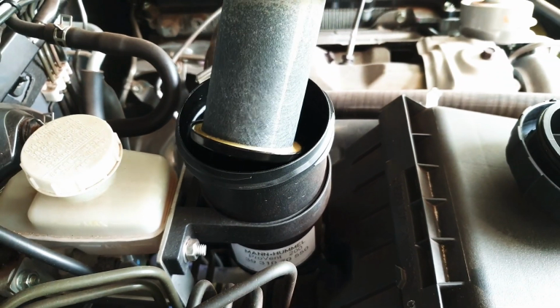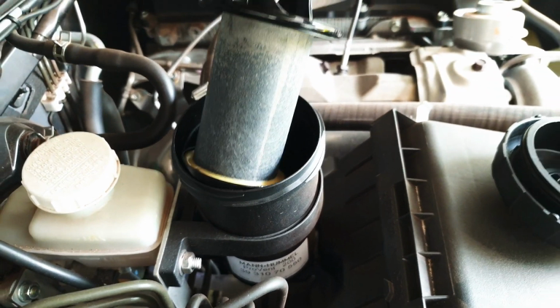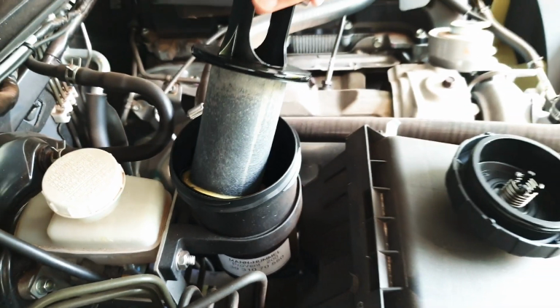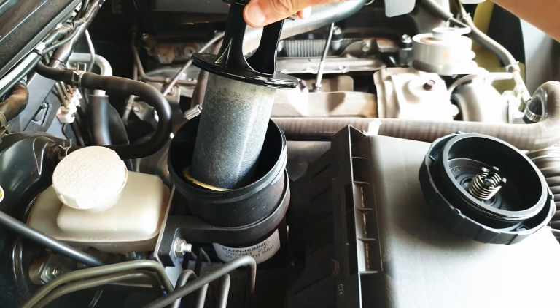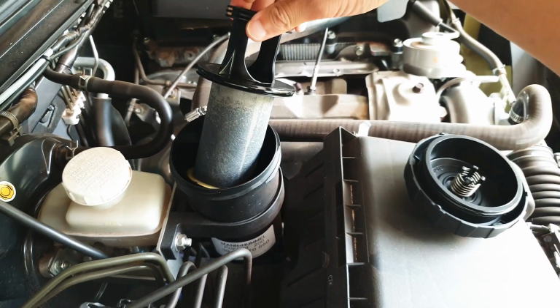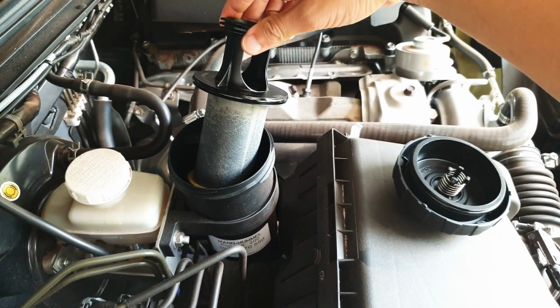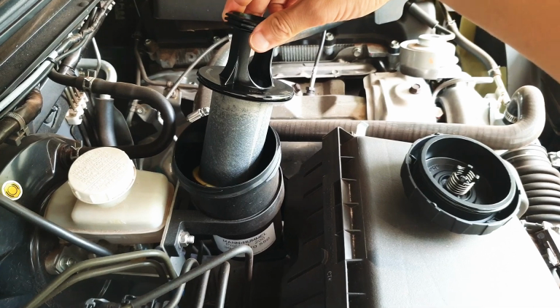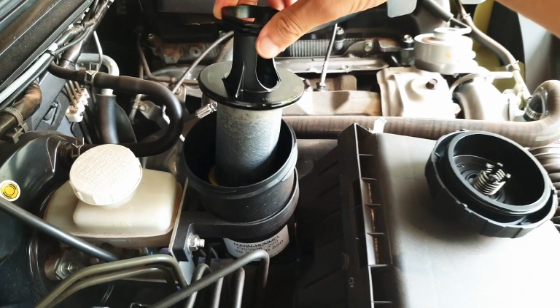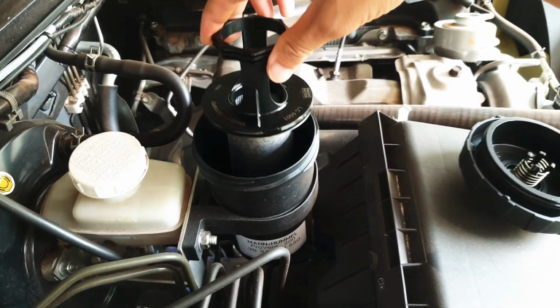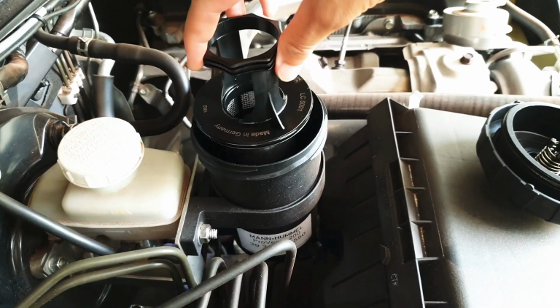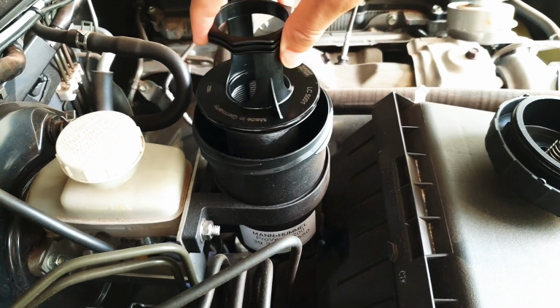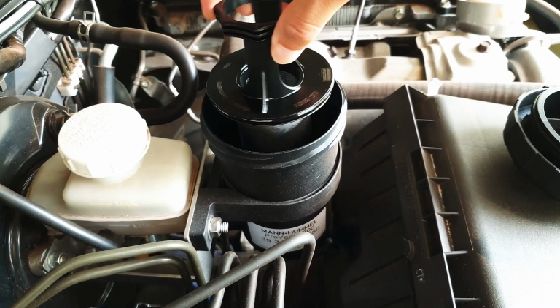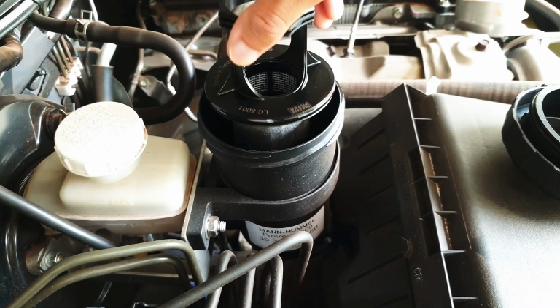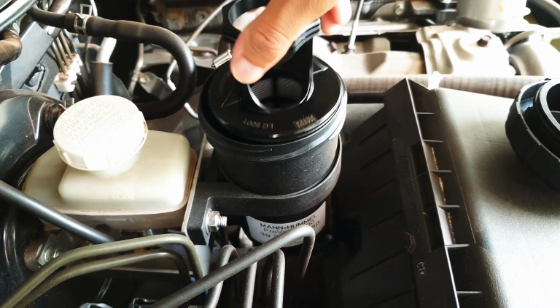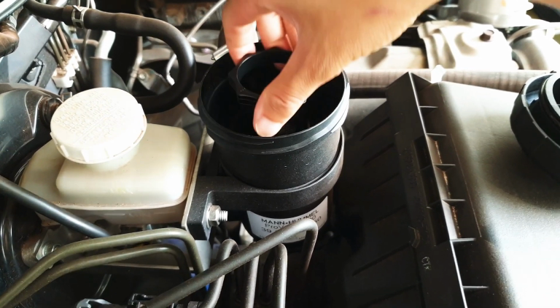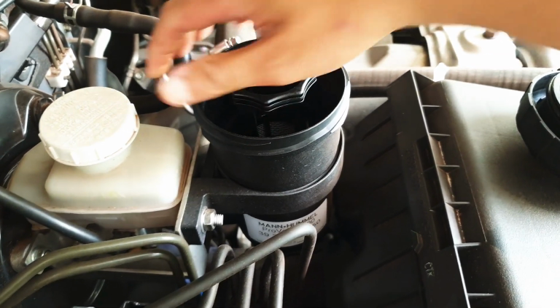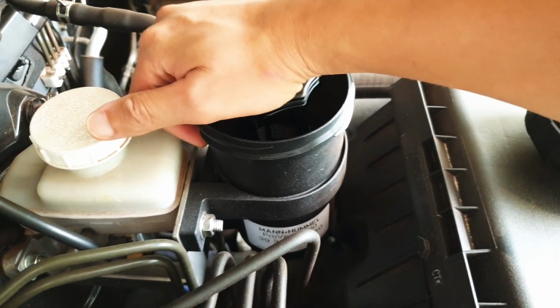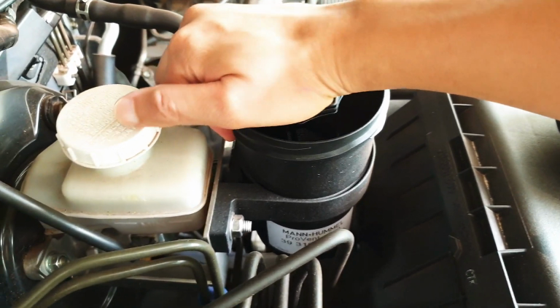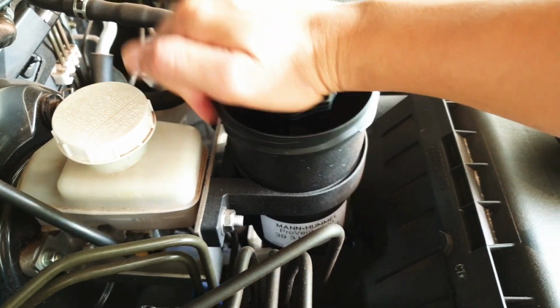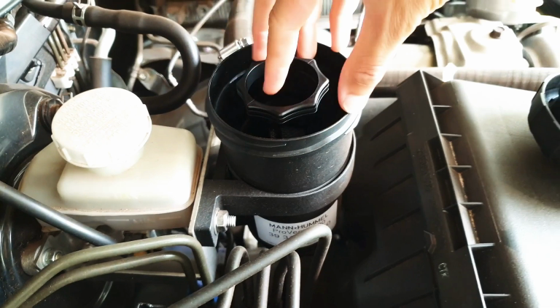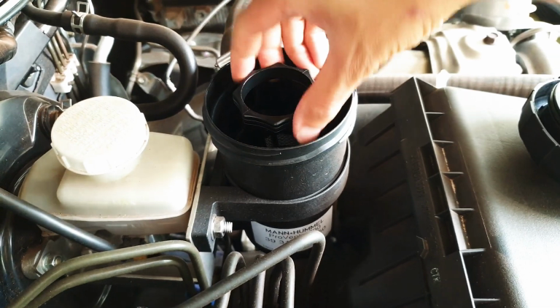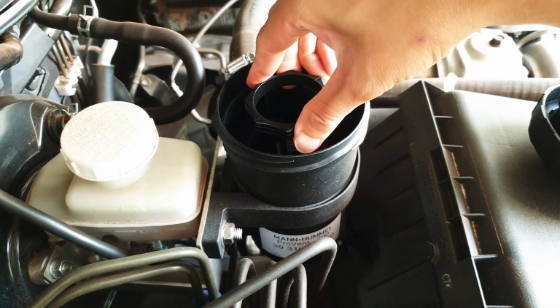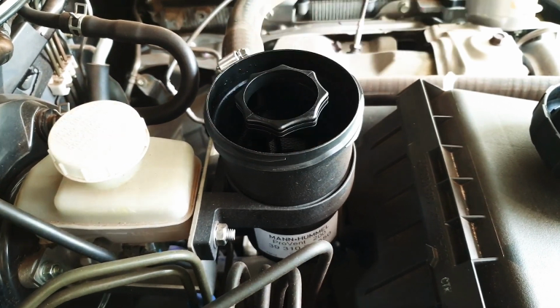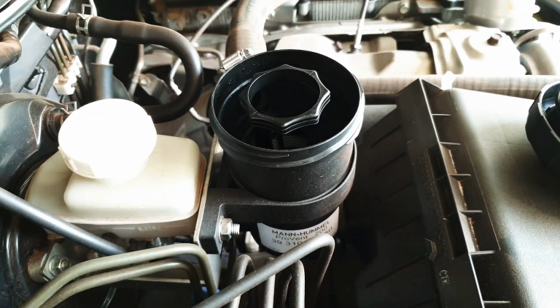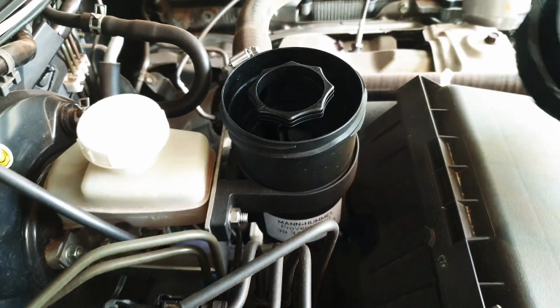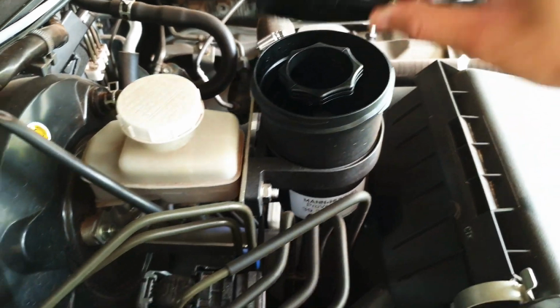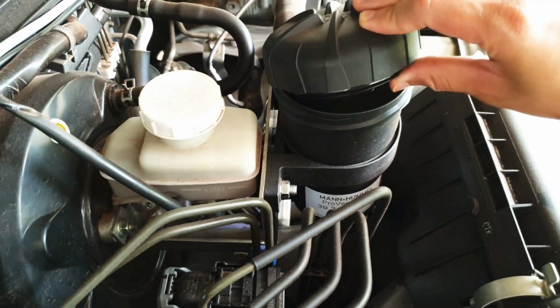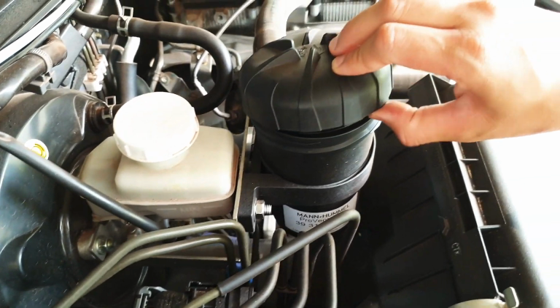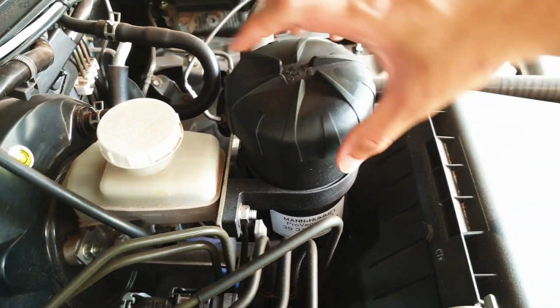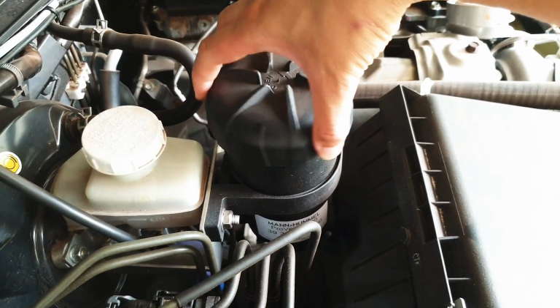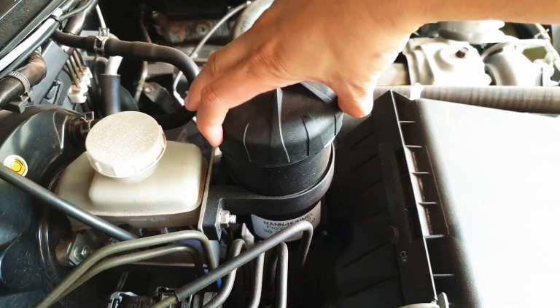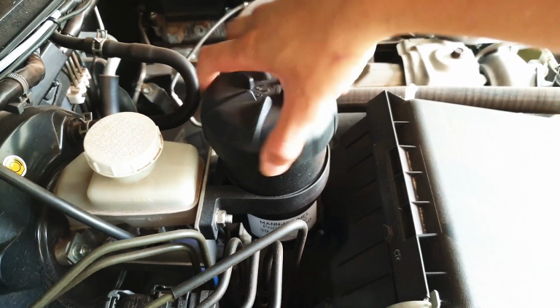Regularly, from 4K to 5K run on your engine, you need to check and dispose the filtered oil from your catch can. From here, we can check how much oil the oil filter collected.